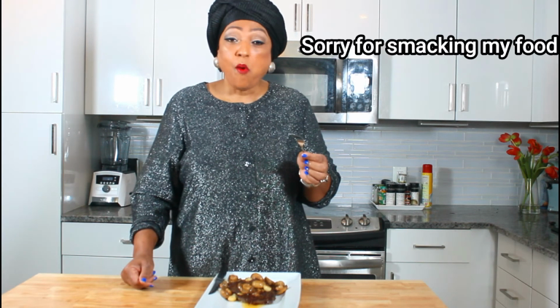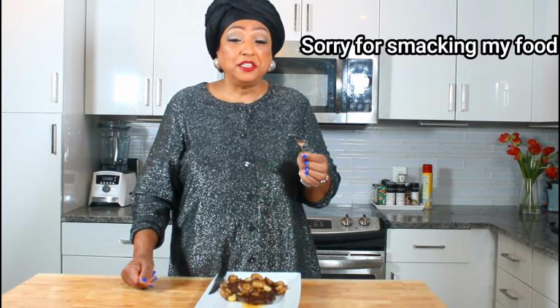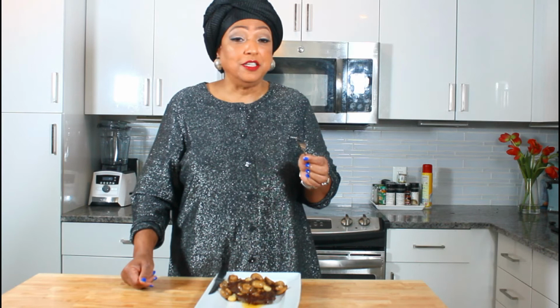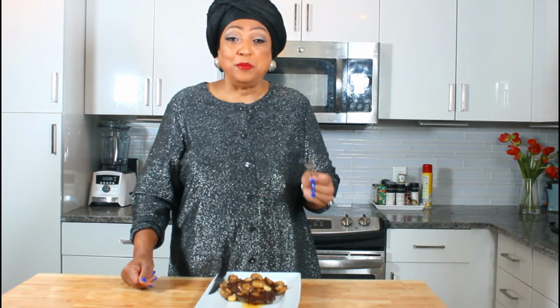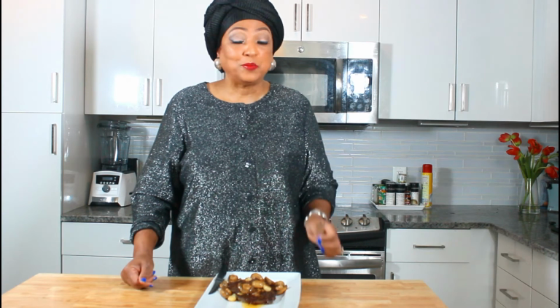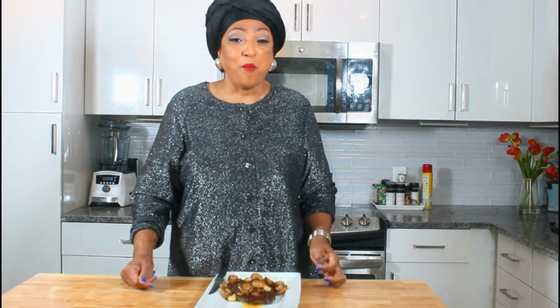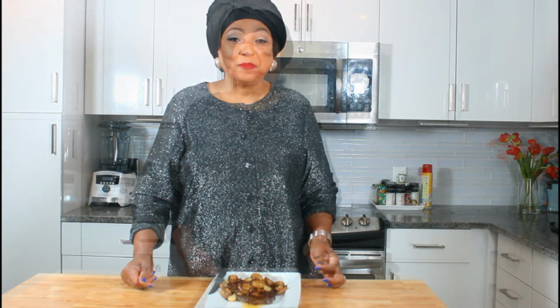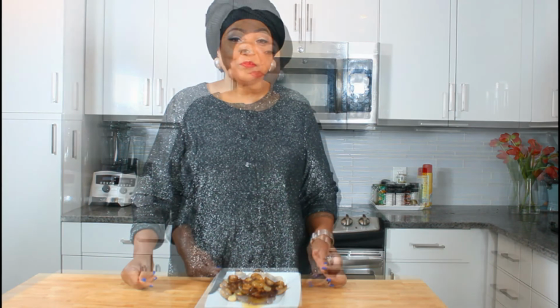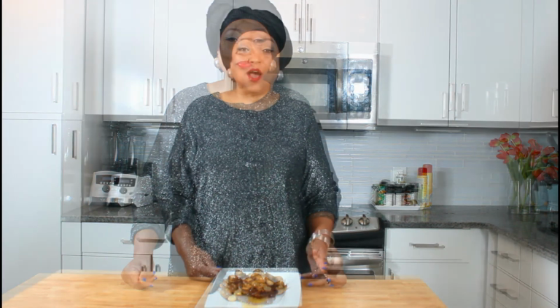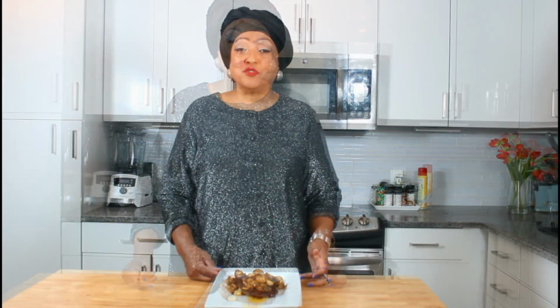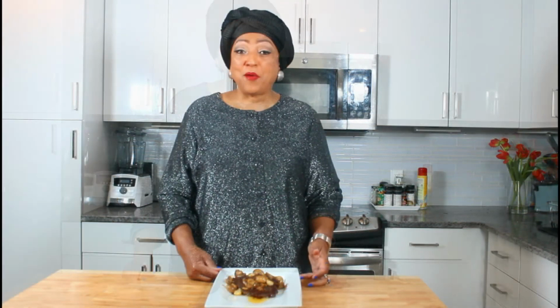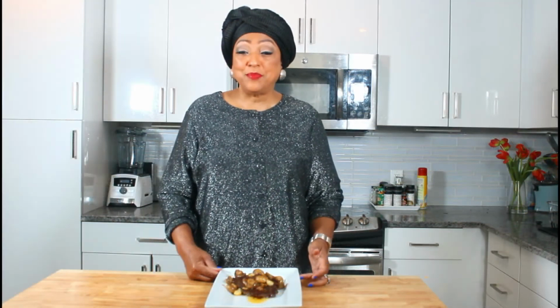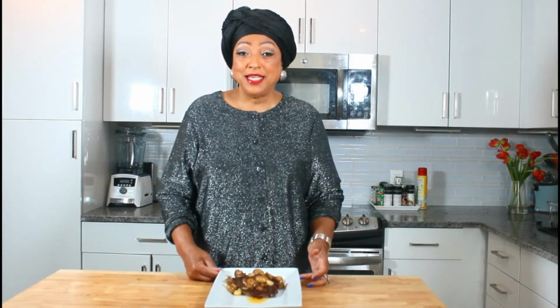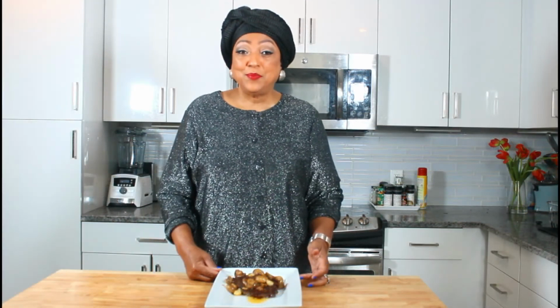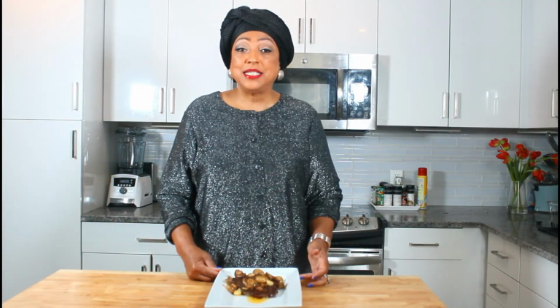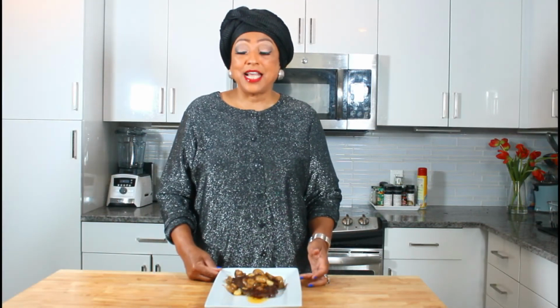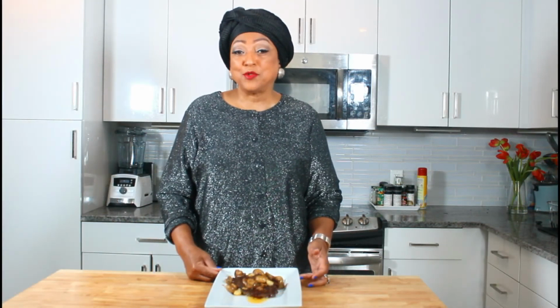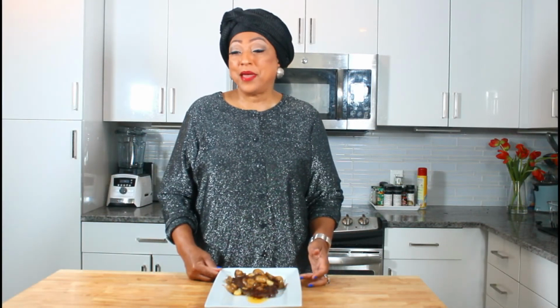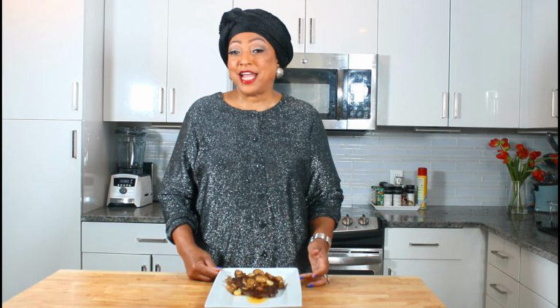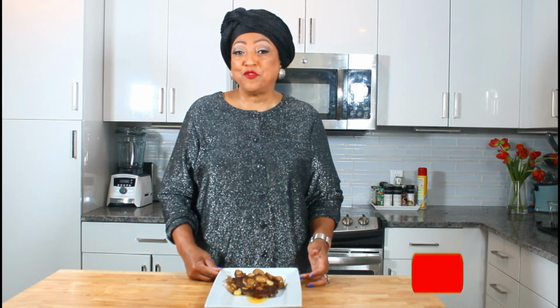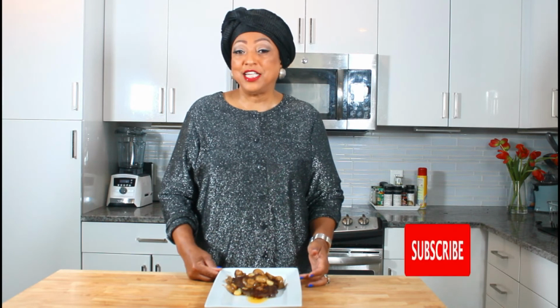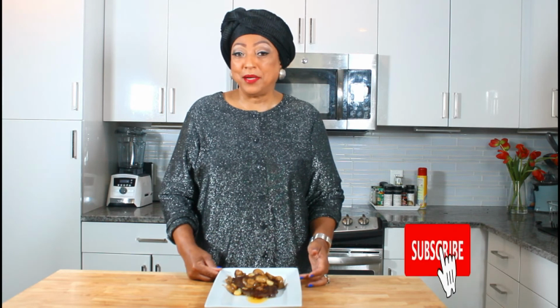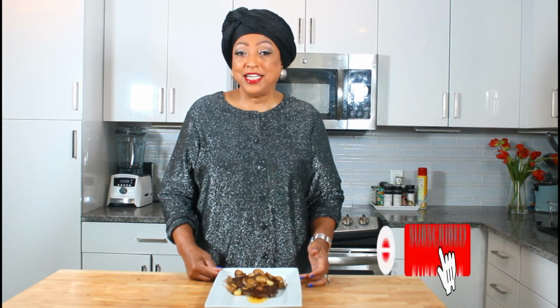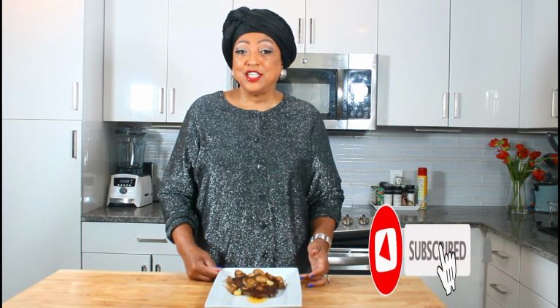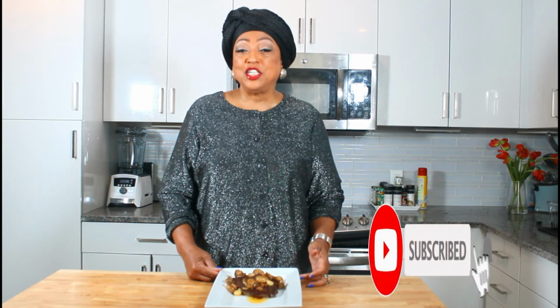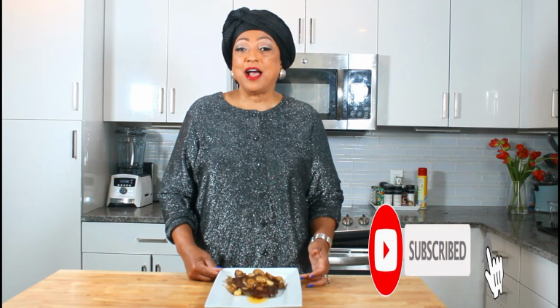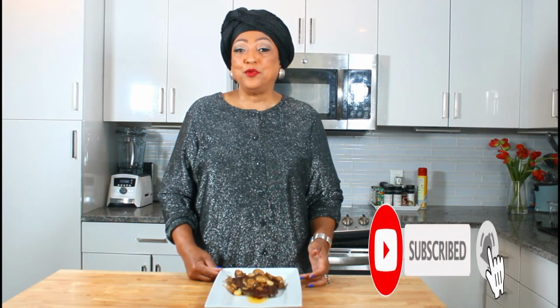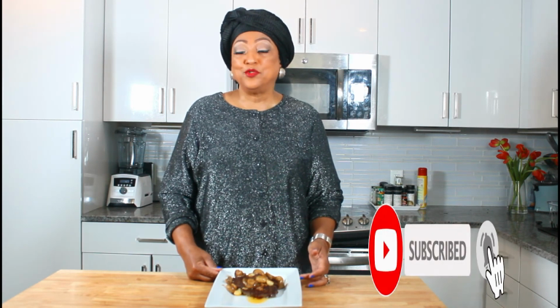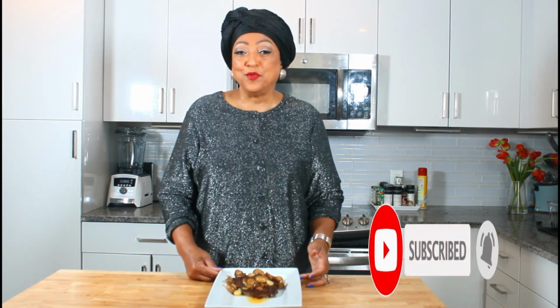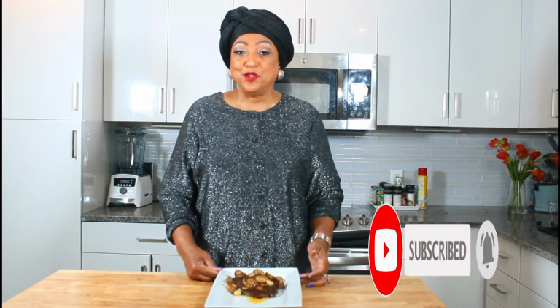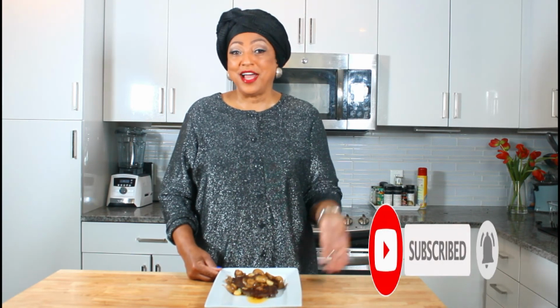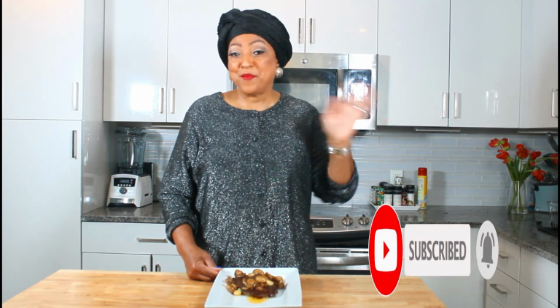It is yummy! I hope you try my recipe. Please like, subscribe, and hit that notification button so each time I upload you will be notified. Bye bye!